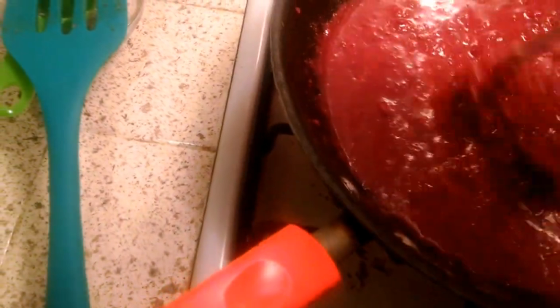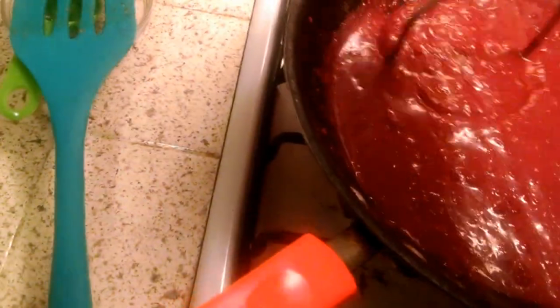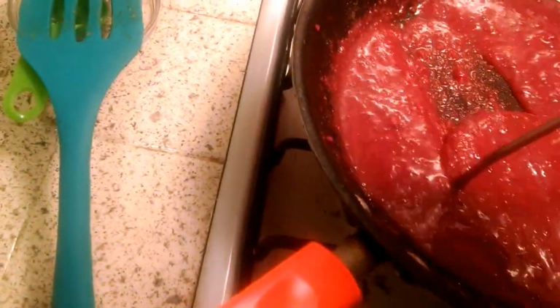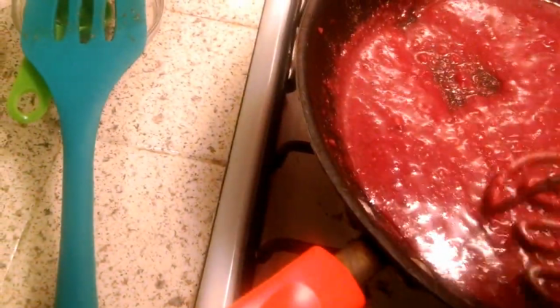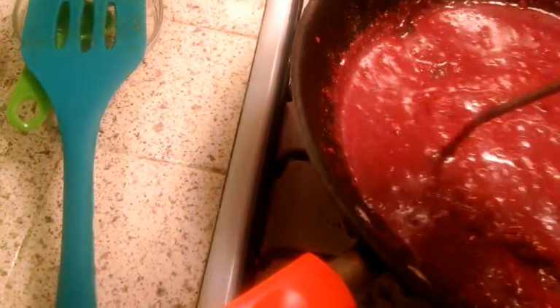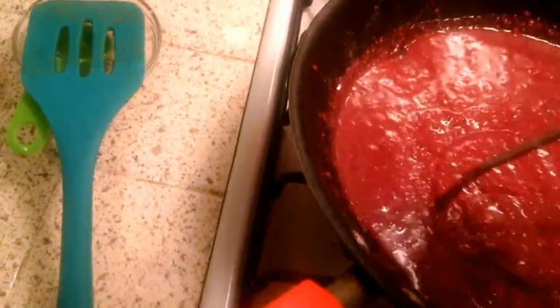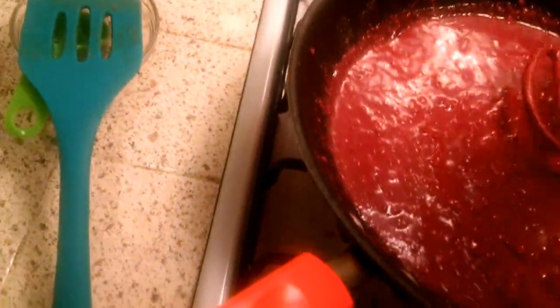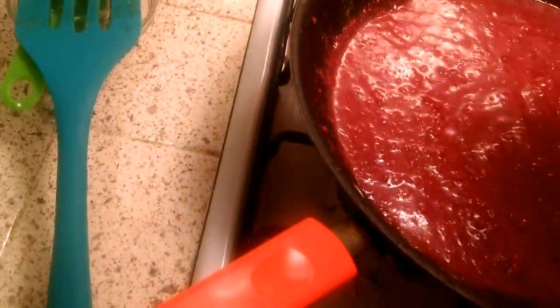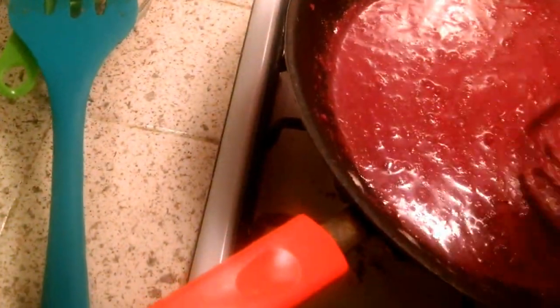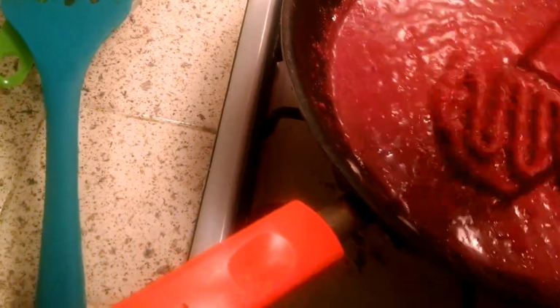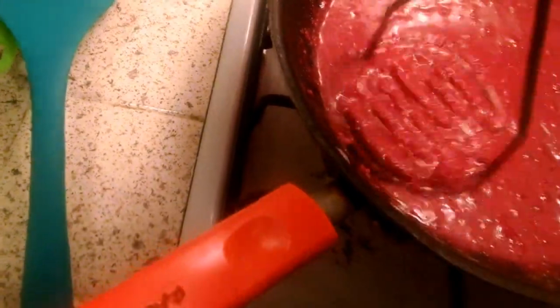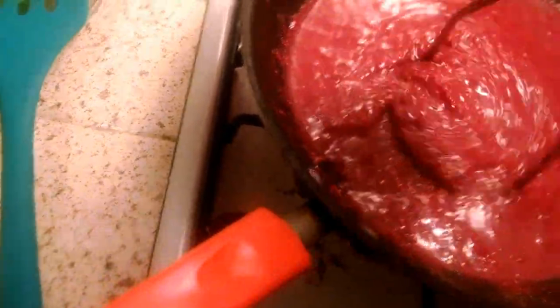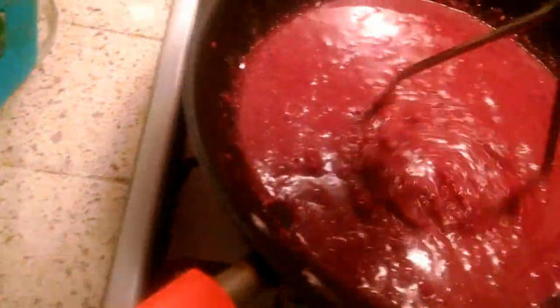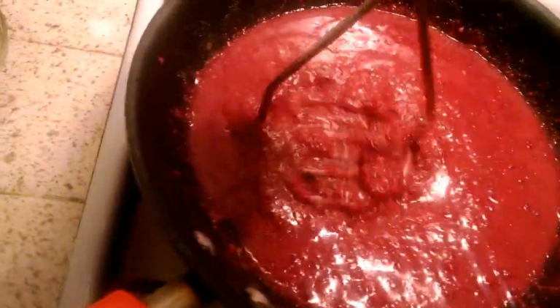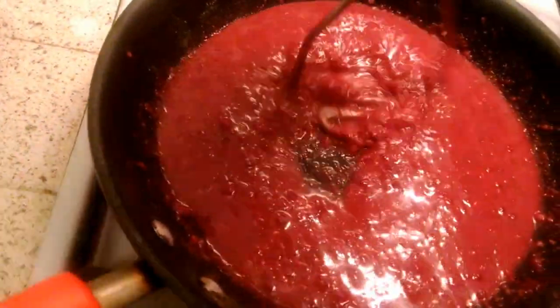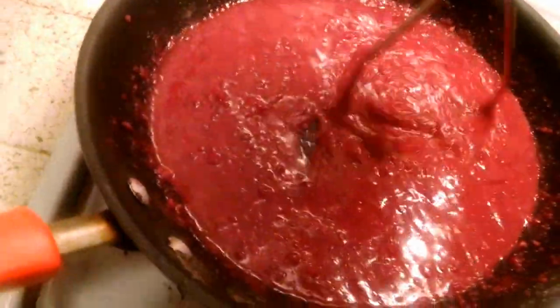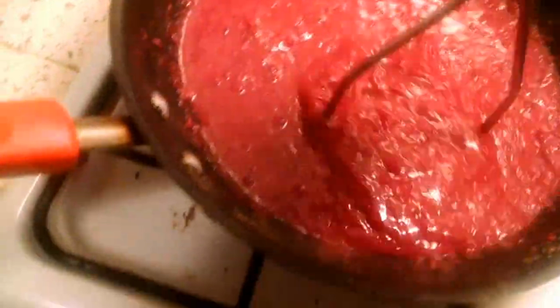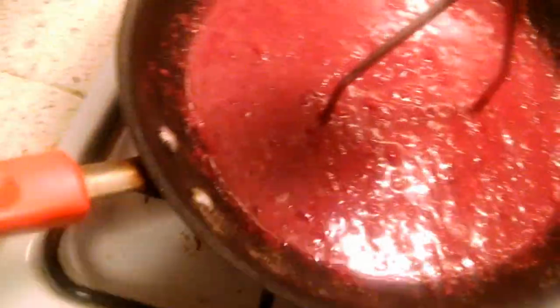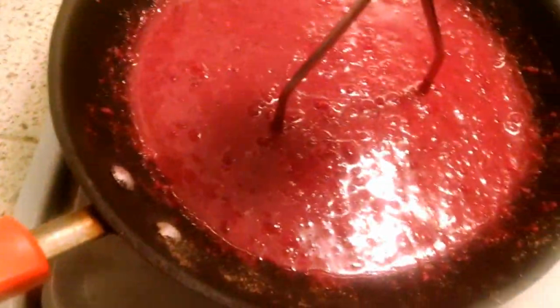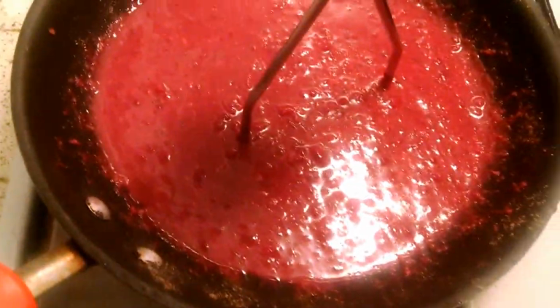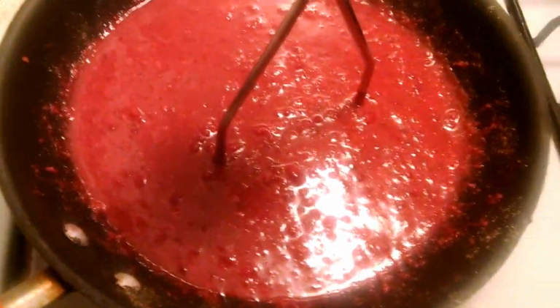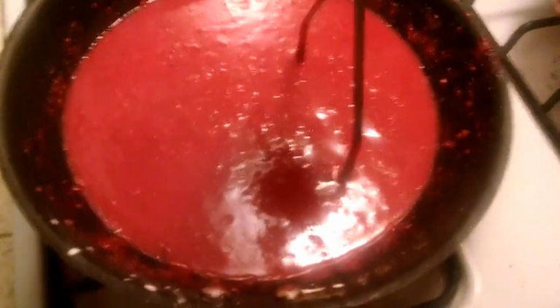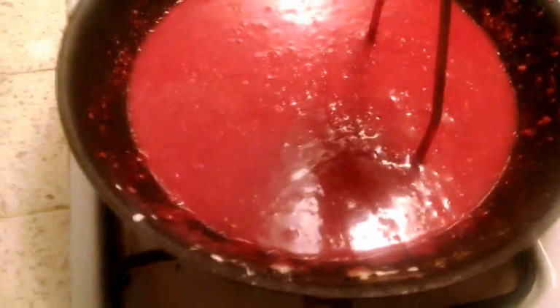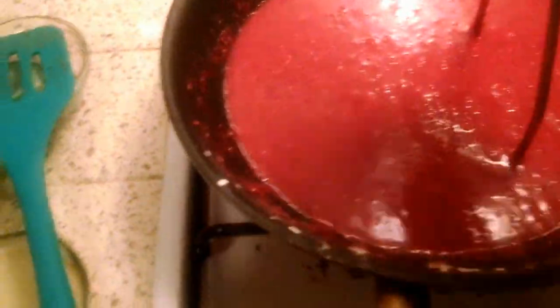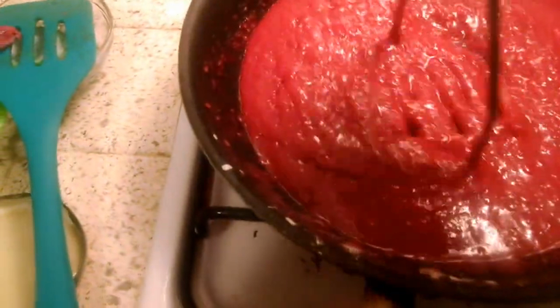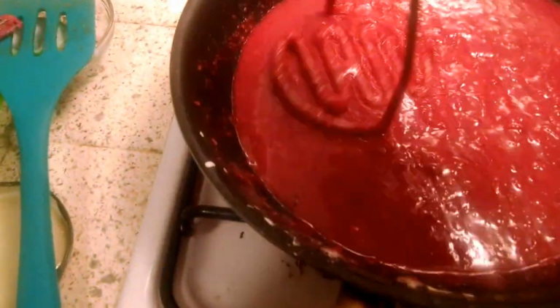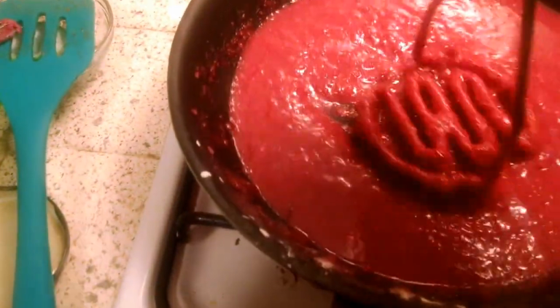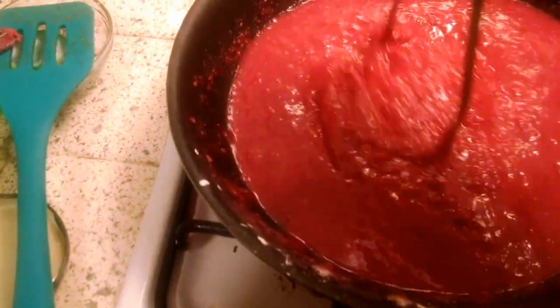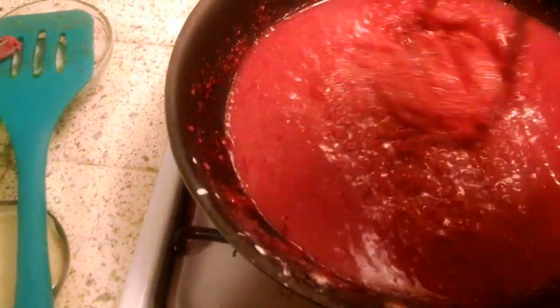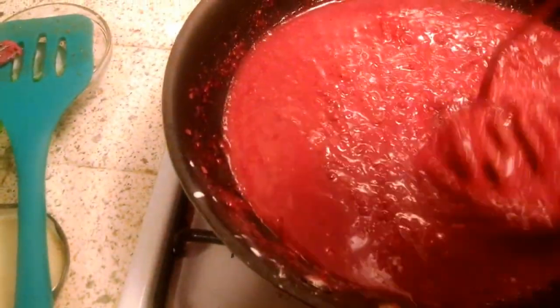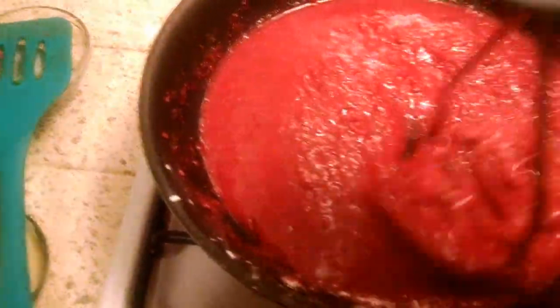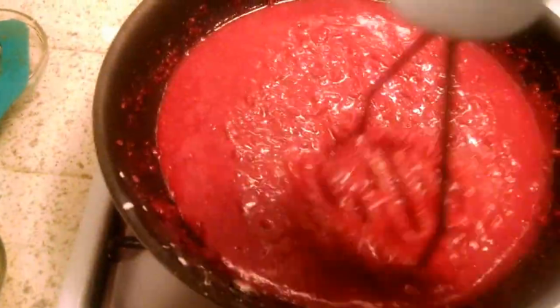I'm going to add more water and then put cornstarch in — I don't think it's thick enough. Just like a sauce. You can see it's nice and thick after adding the cornstarch.